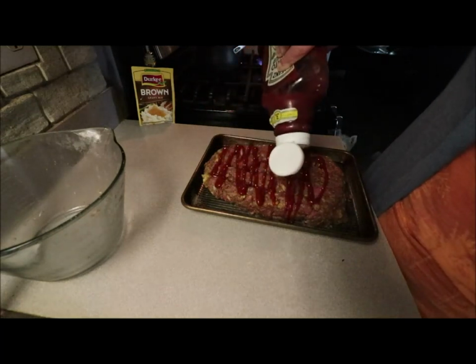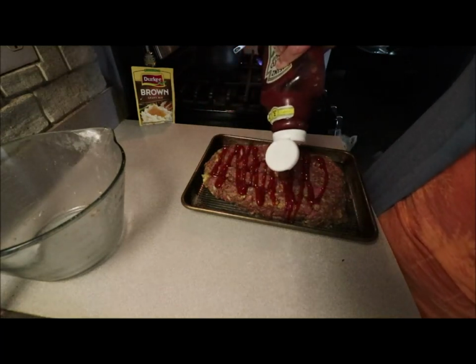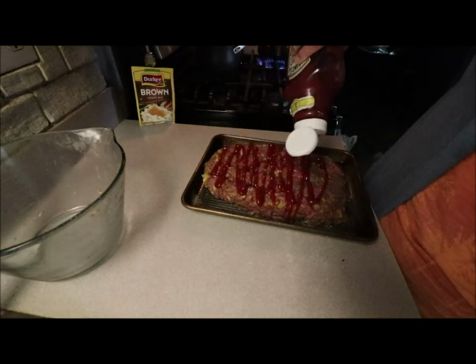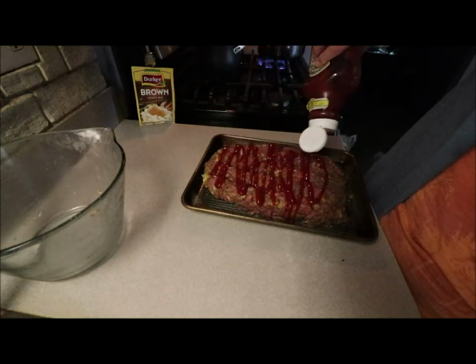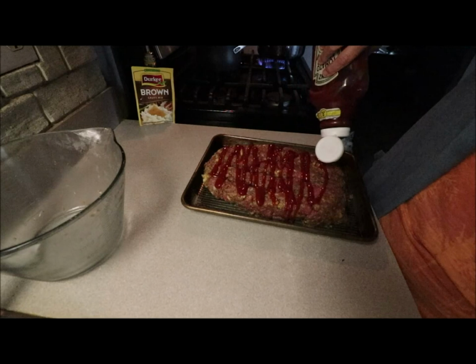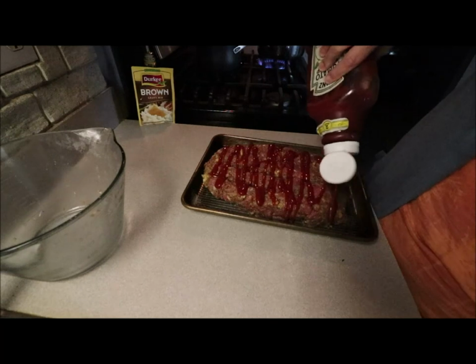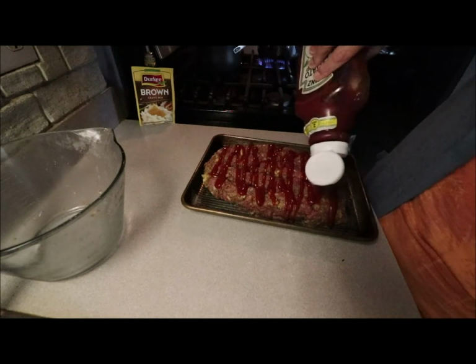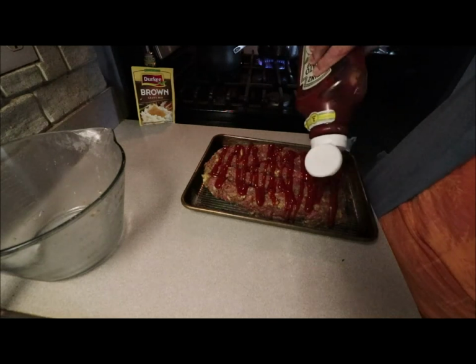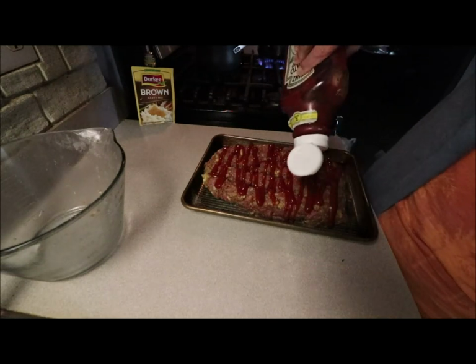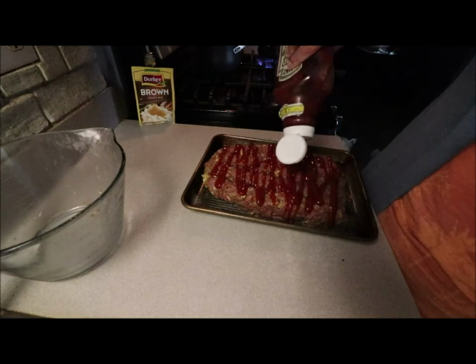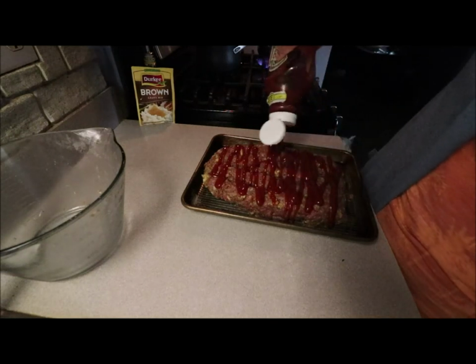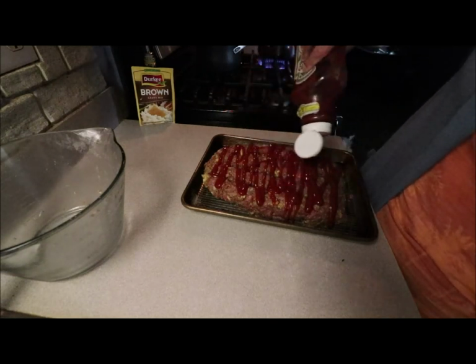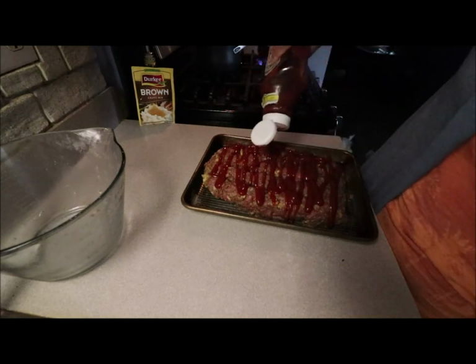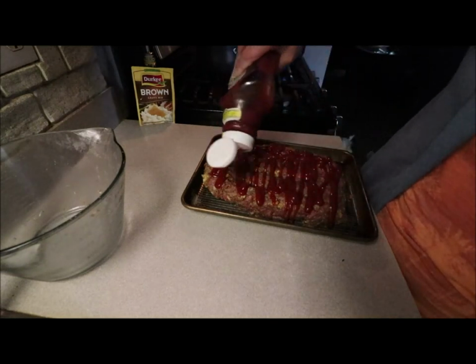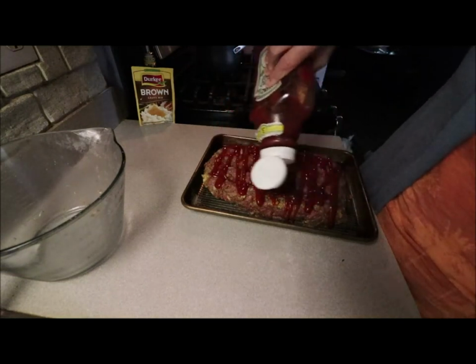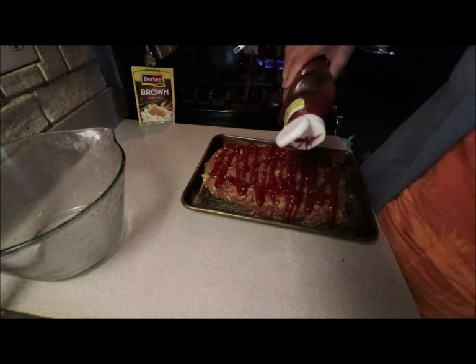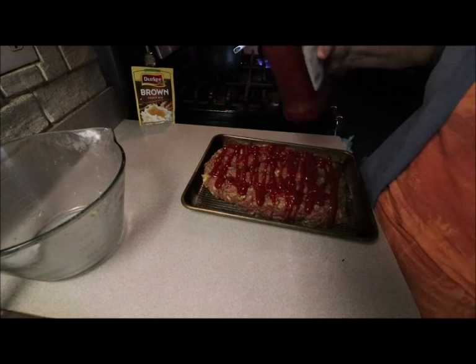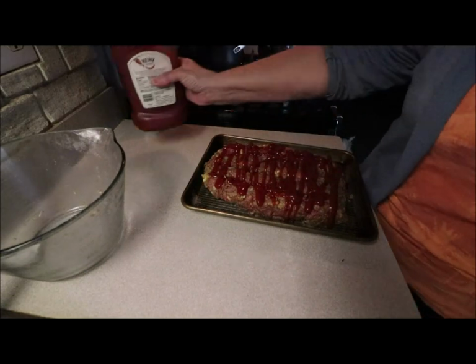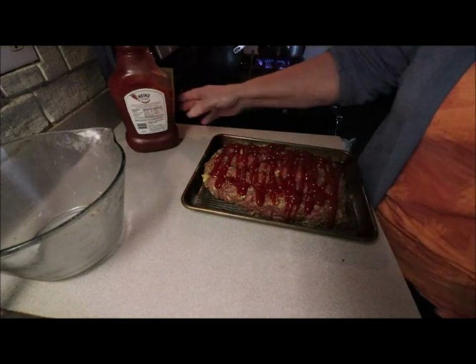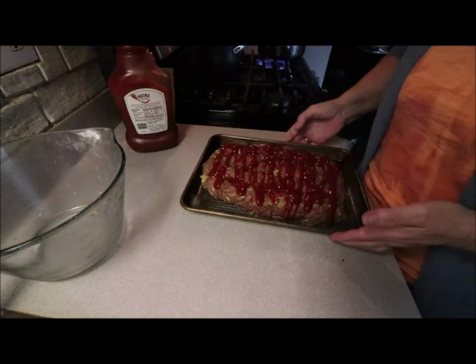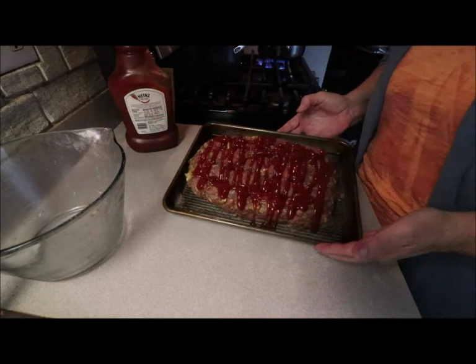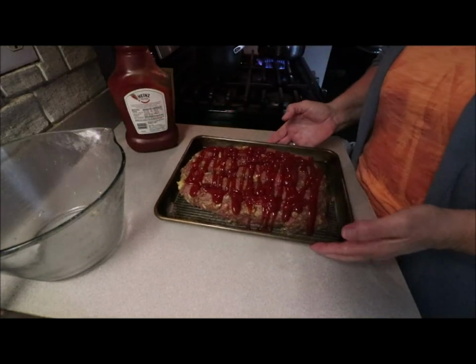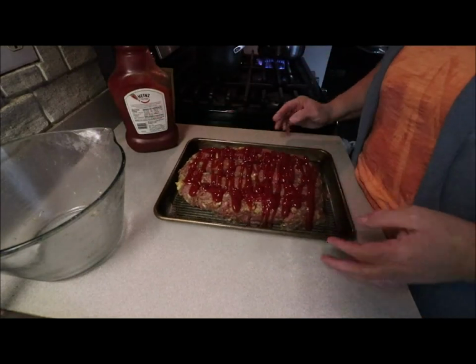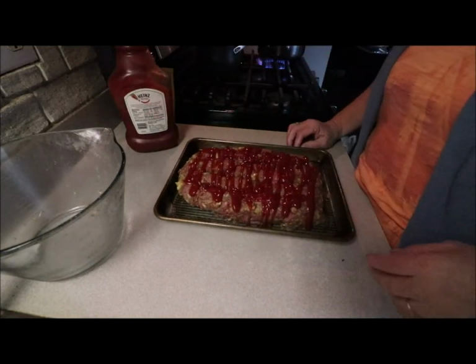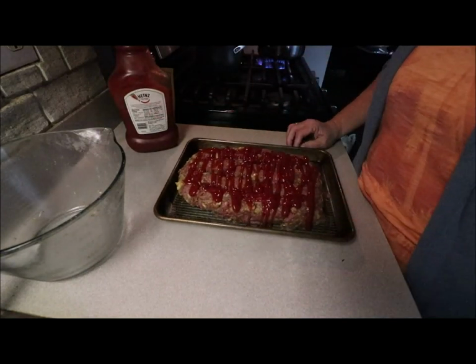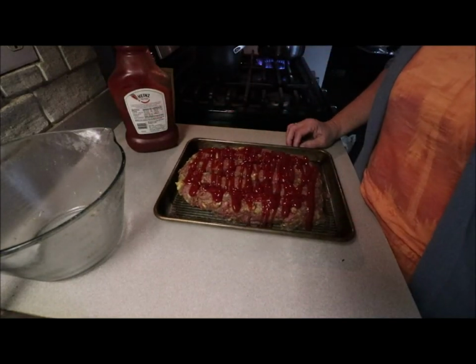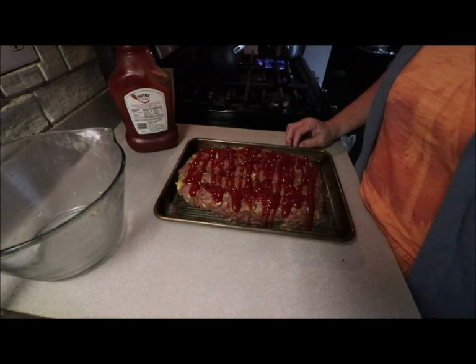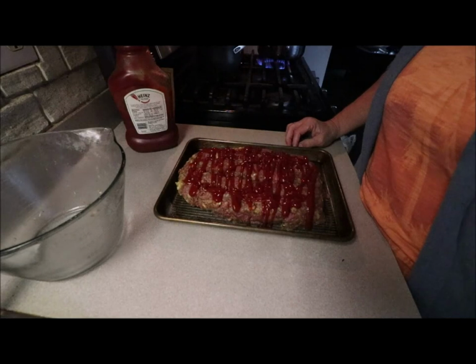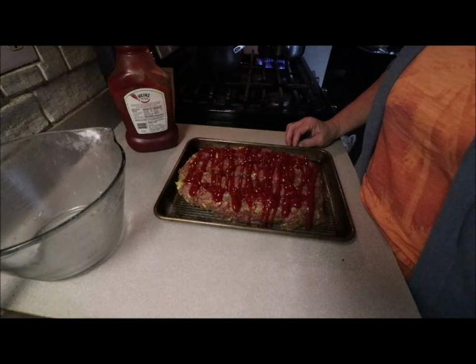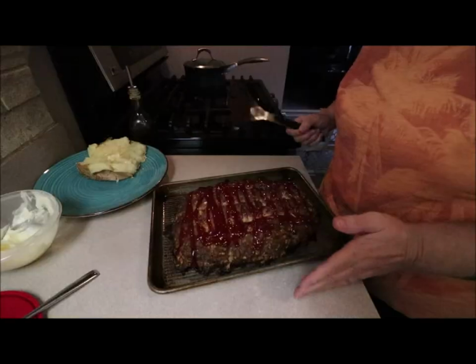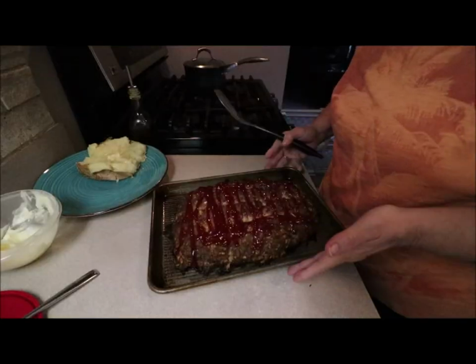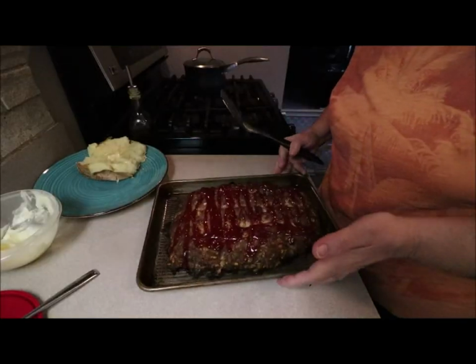Take your ketchup and run it across the top. Put it in a preheated oven at 375 for one hour and it will turn out beautiful. That's it — I'll be back in an hour when it's all done and ready to dish up.